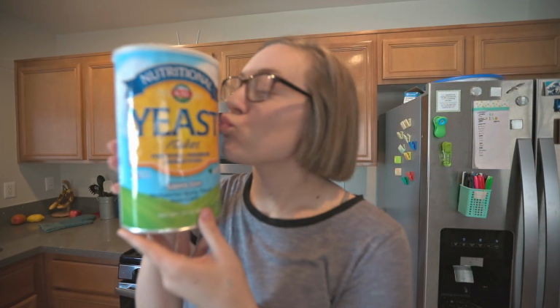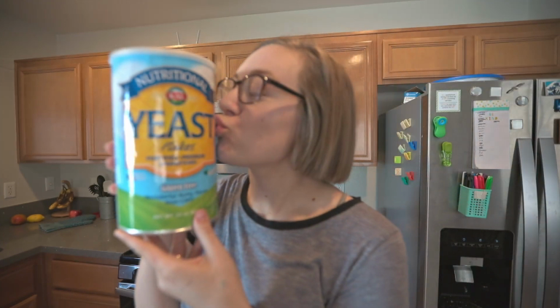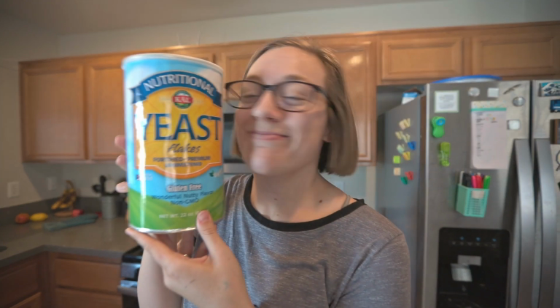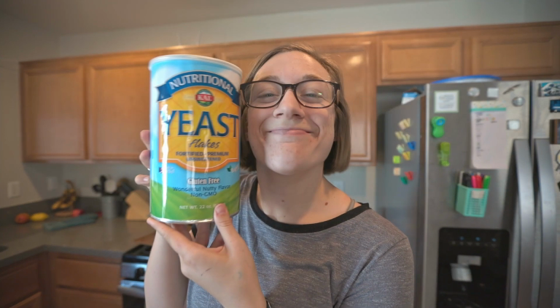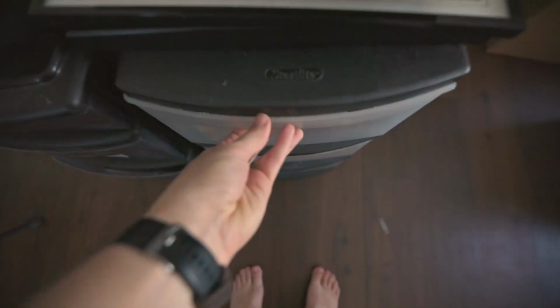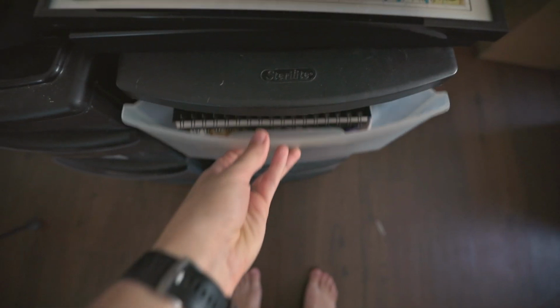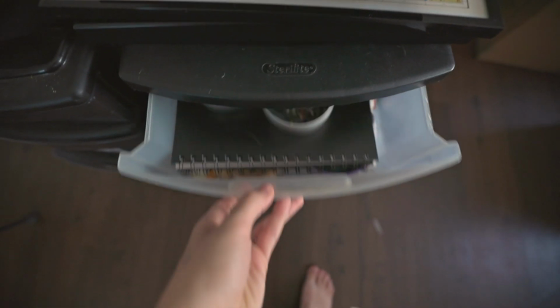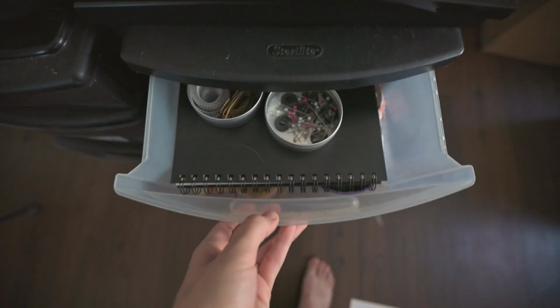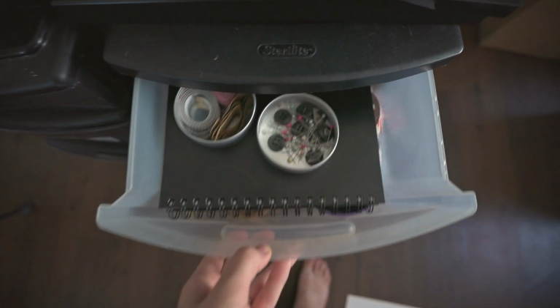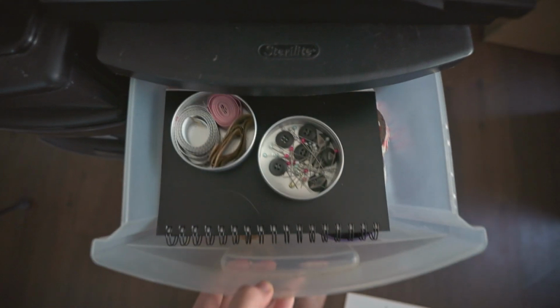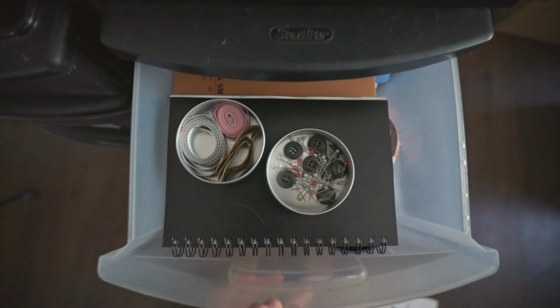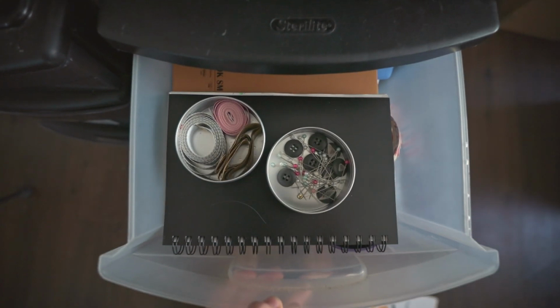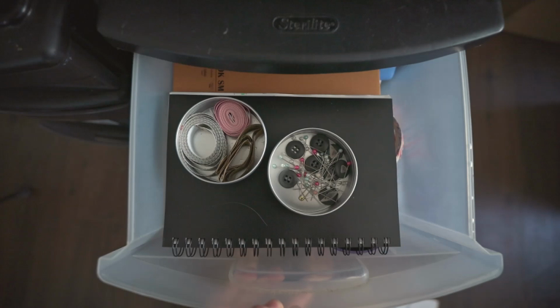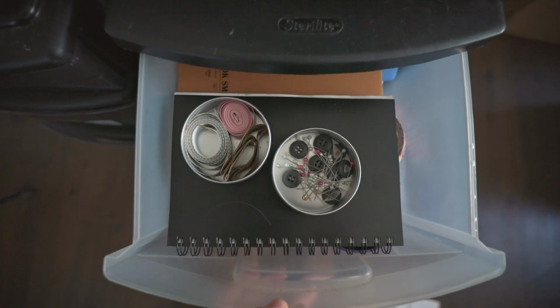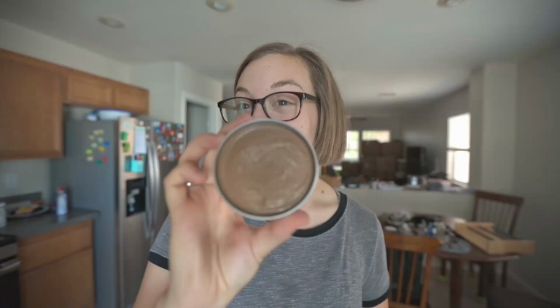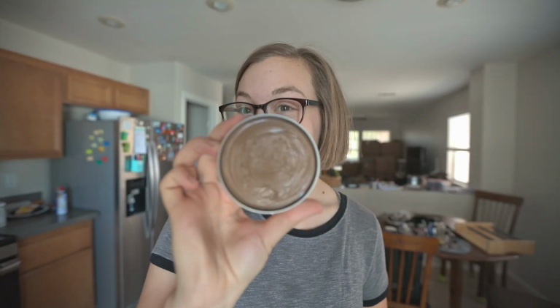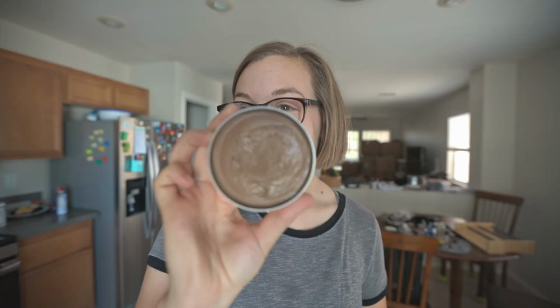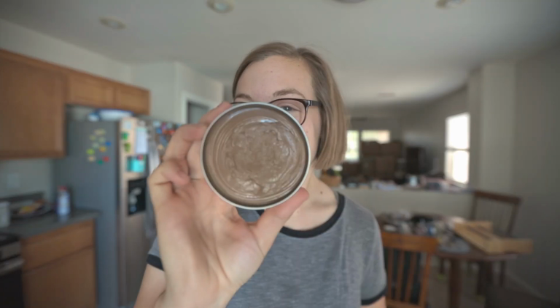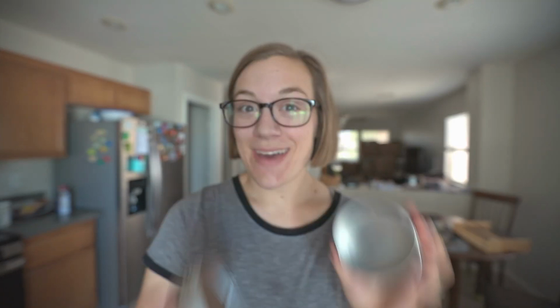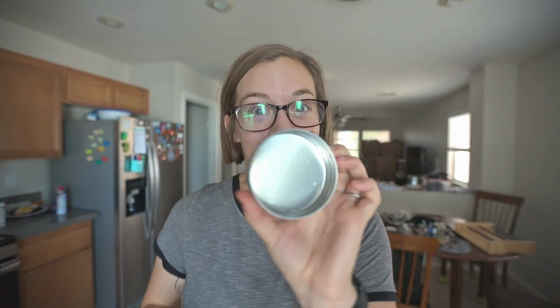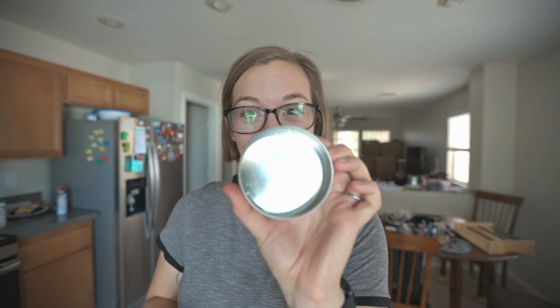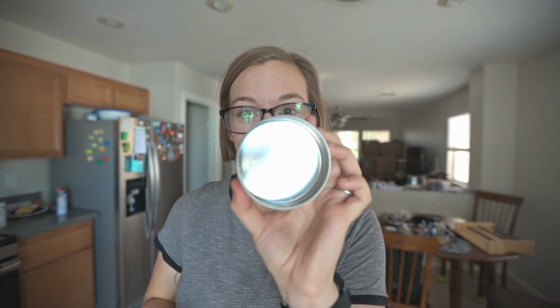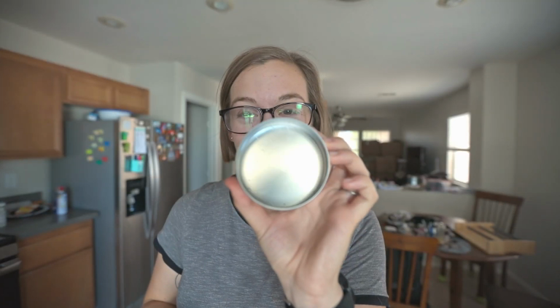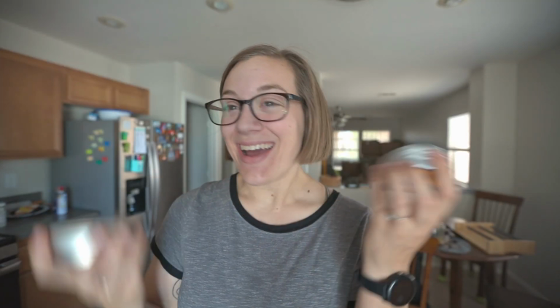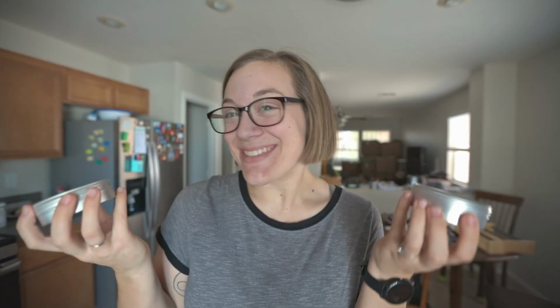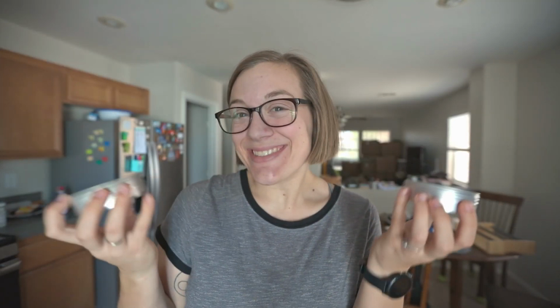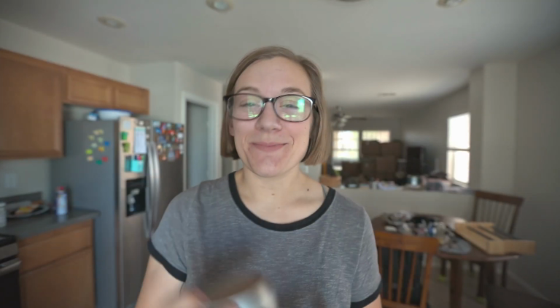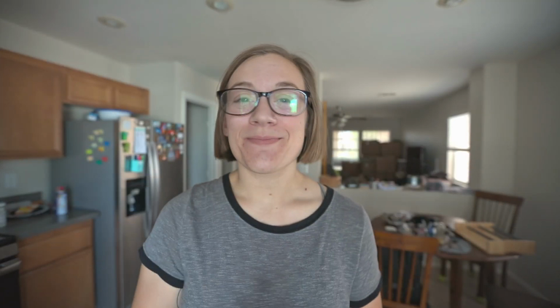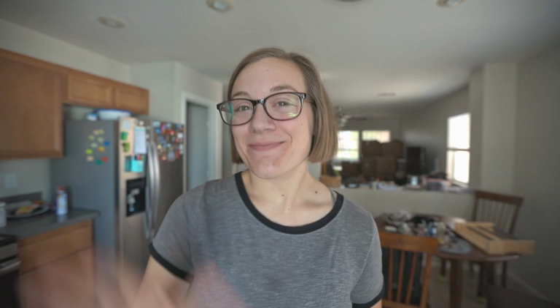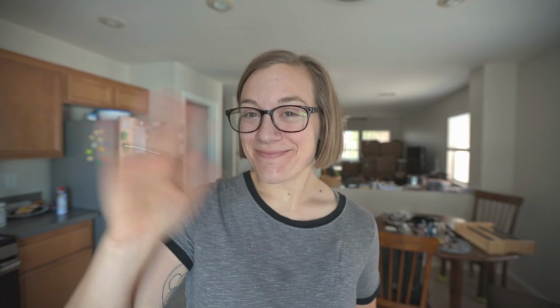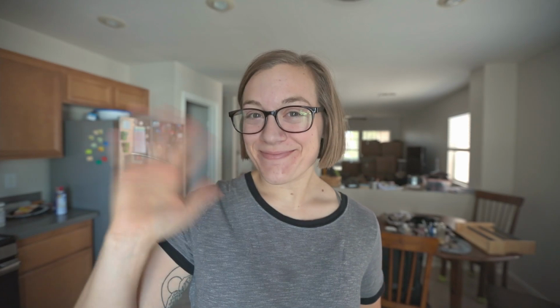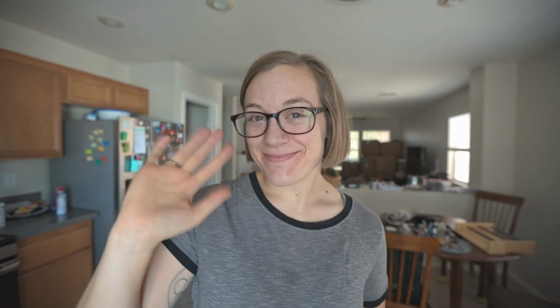They also work really great for organization and storage. So don't forget, once you're done with the eco-friendly sunscreen, be sure to repurpose the tins and don't forget to stay tuned for the full sunscreen review.